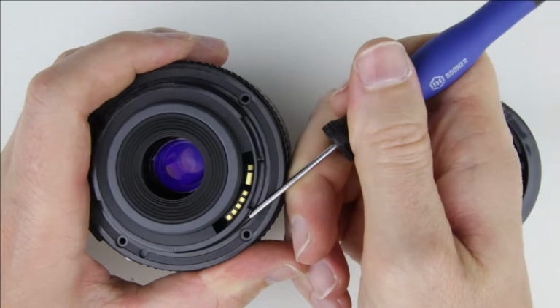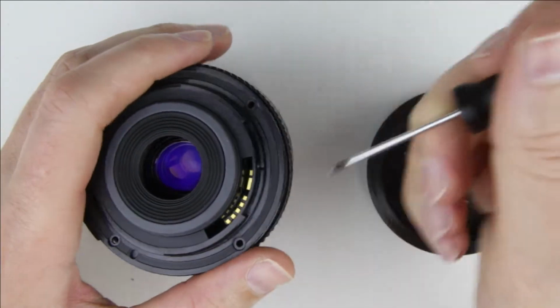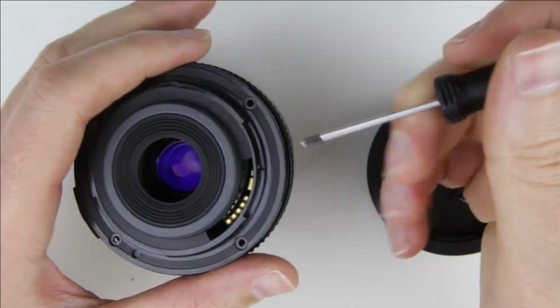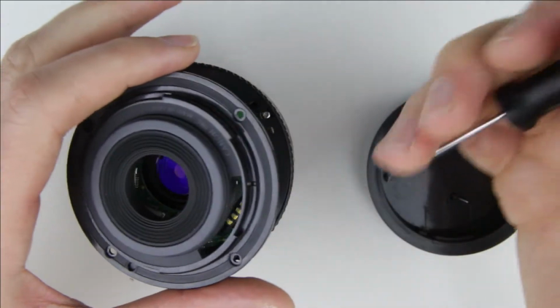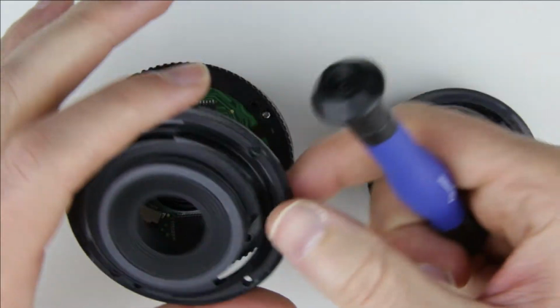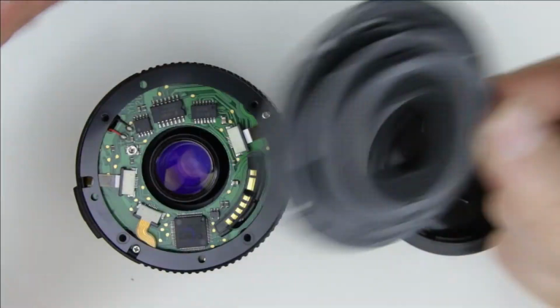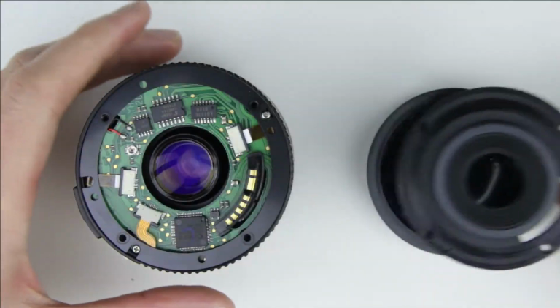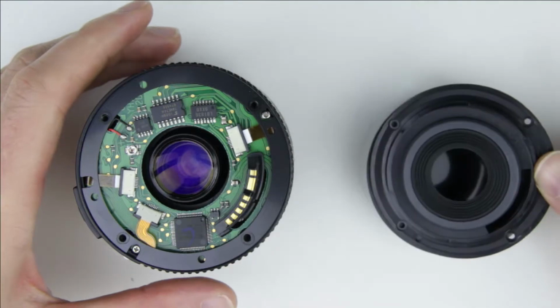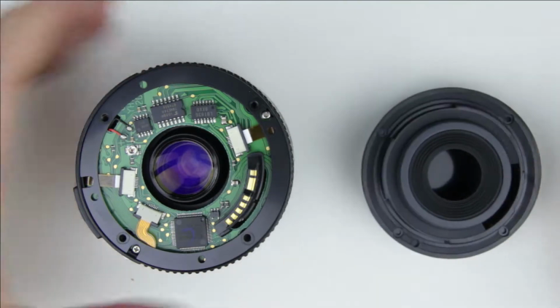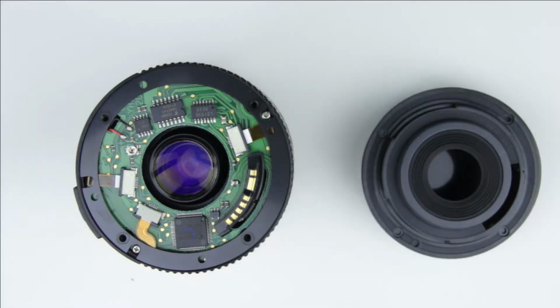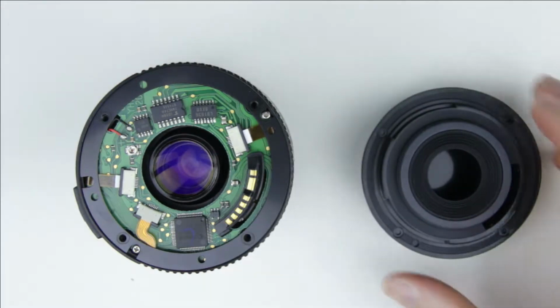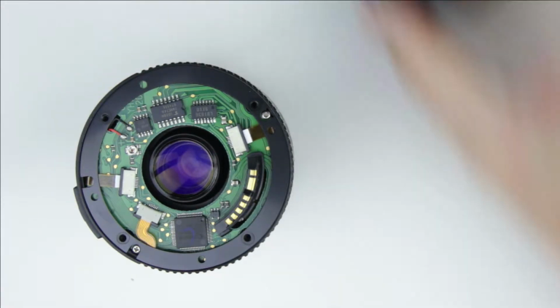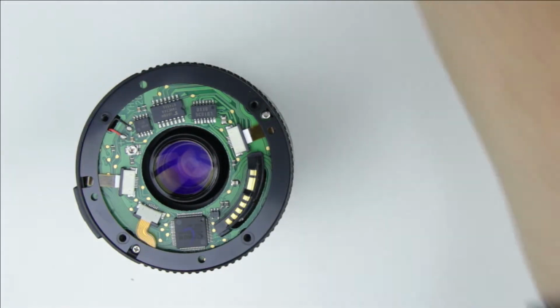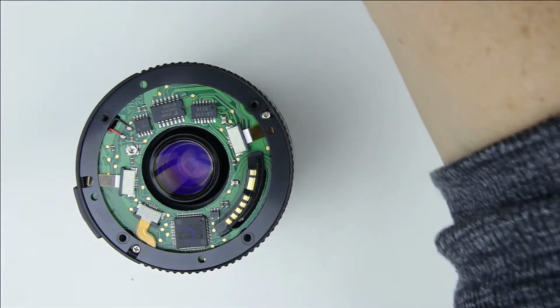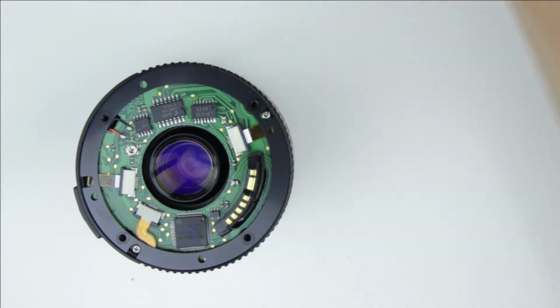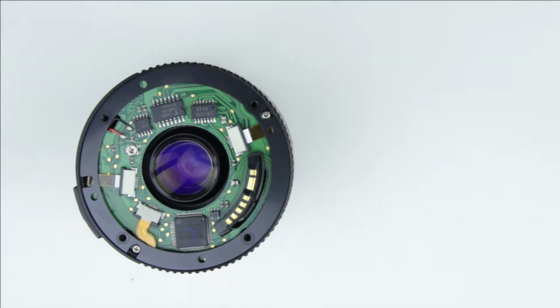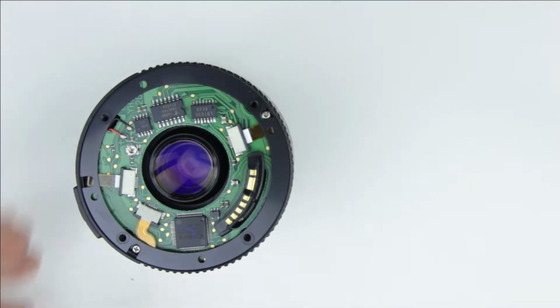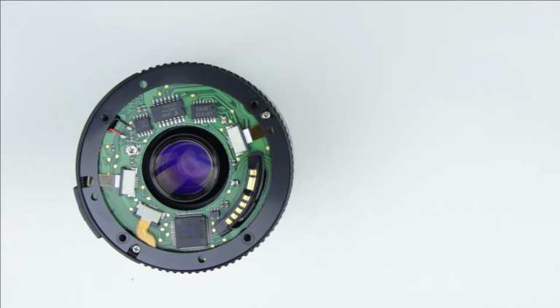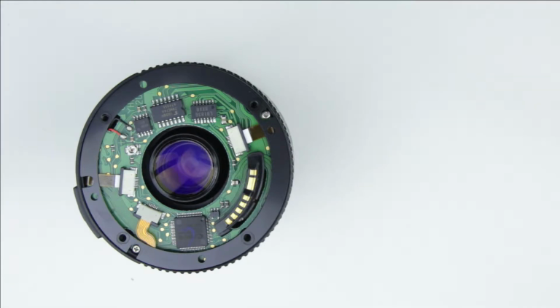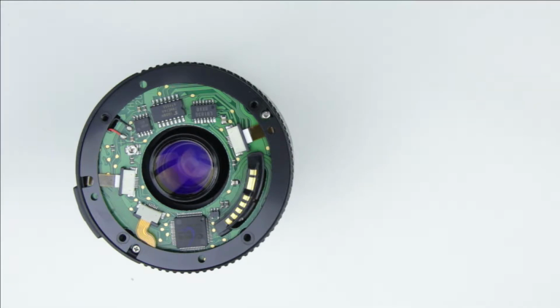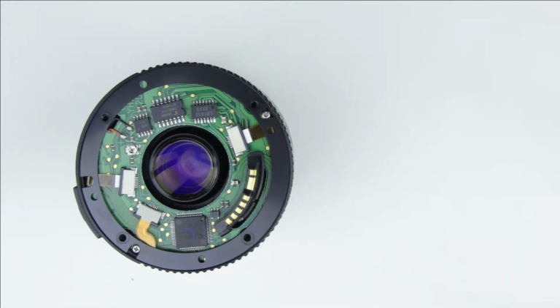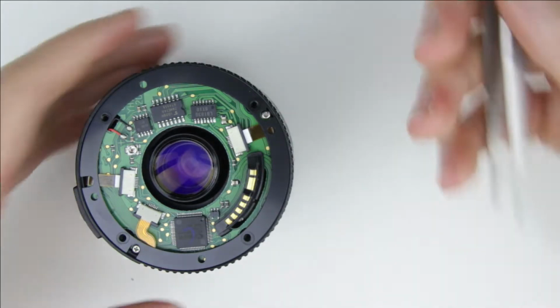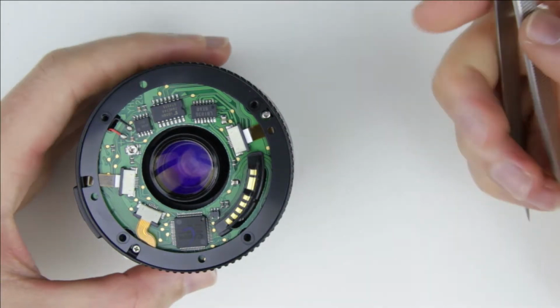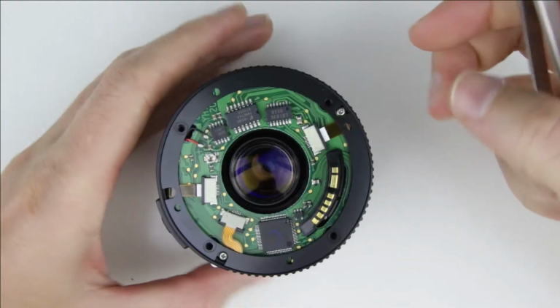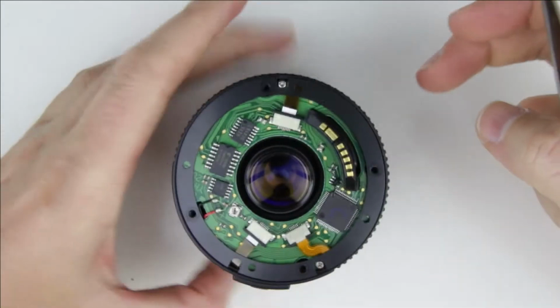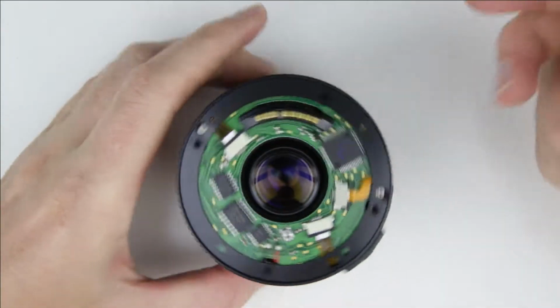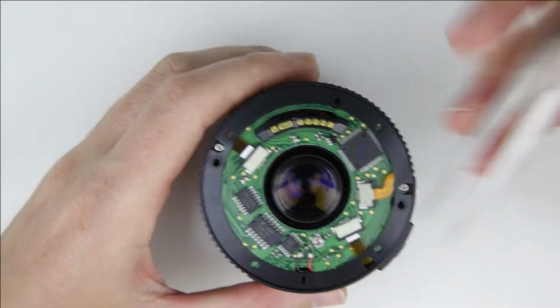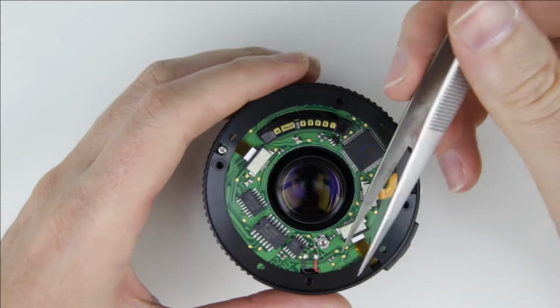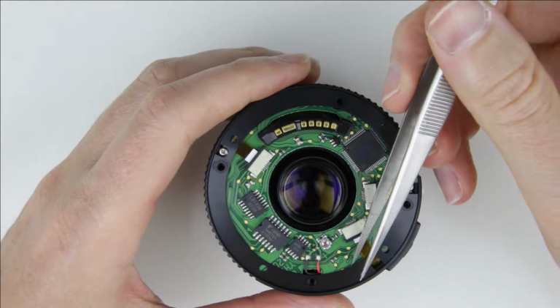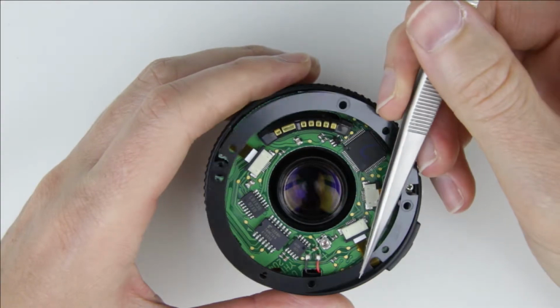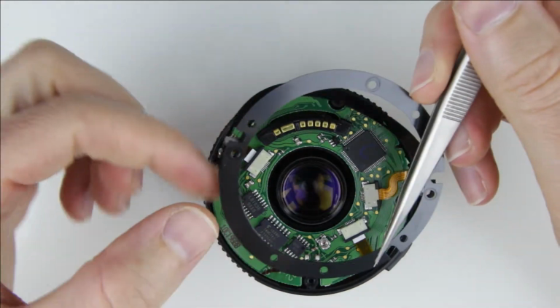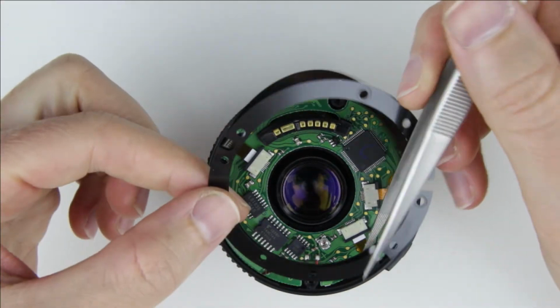Lift up the lens bayonet. Remove the plastic cover ring.